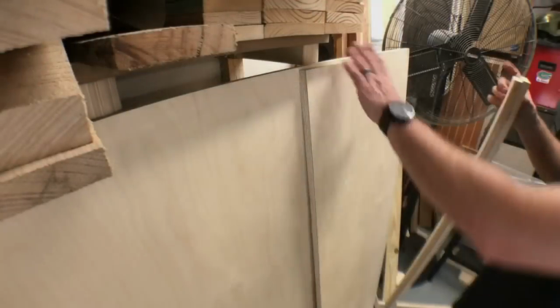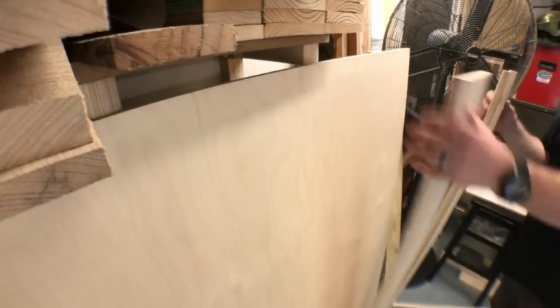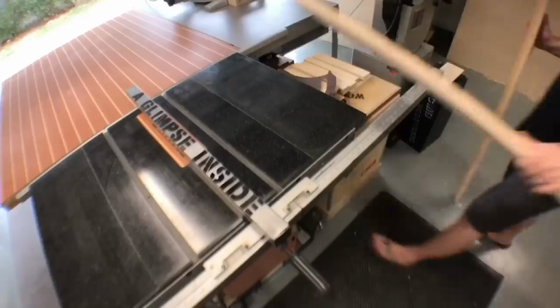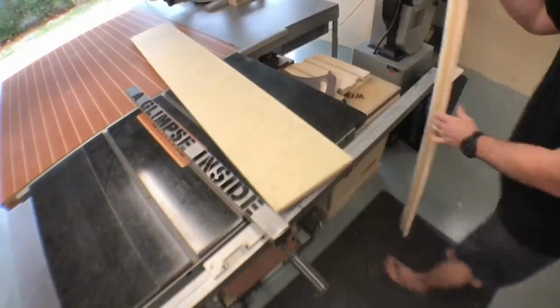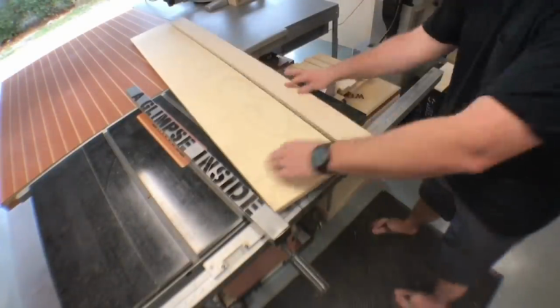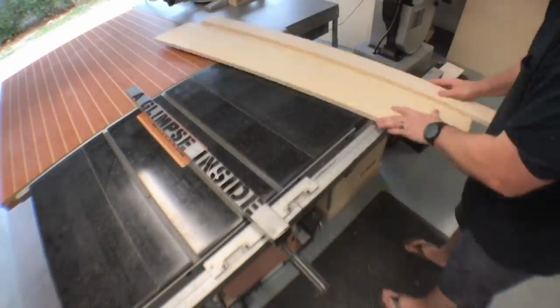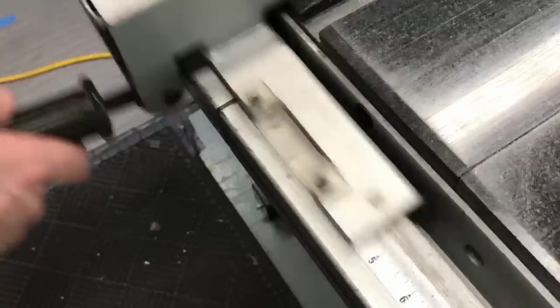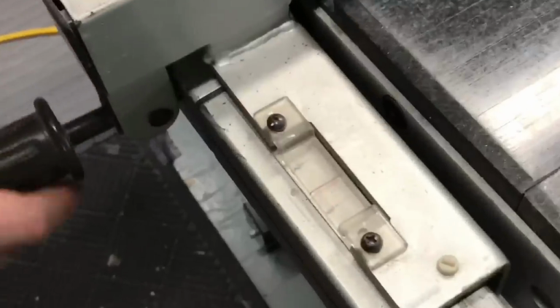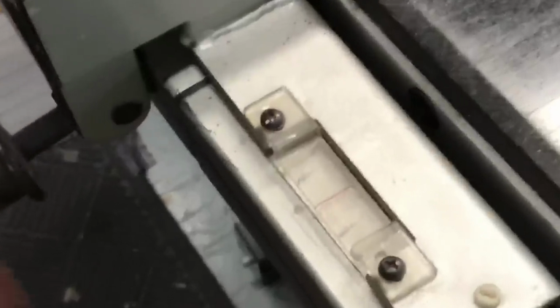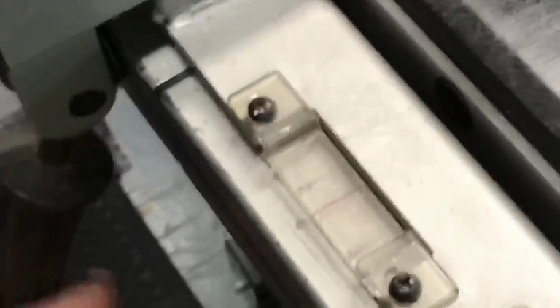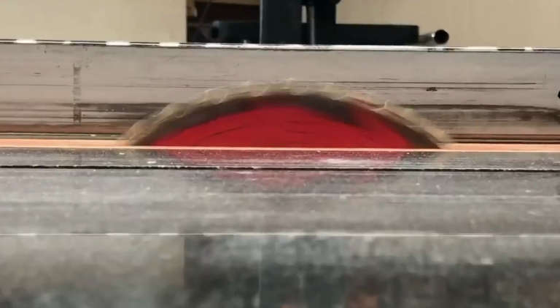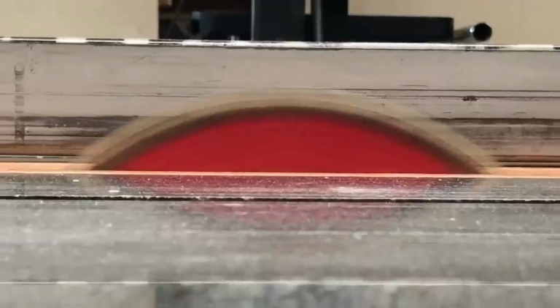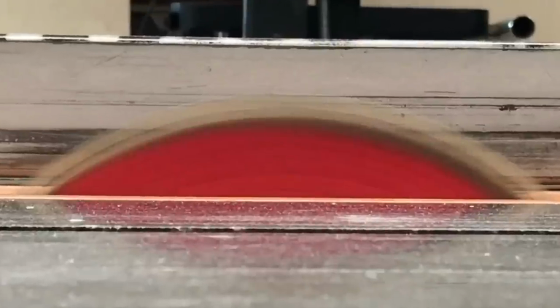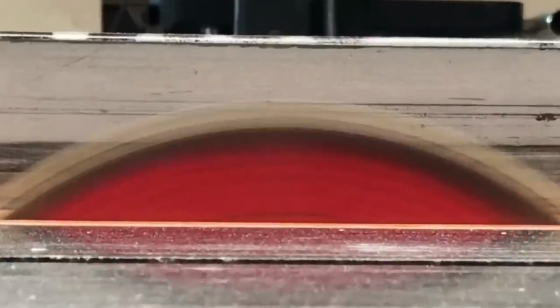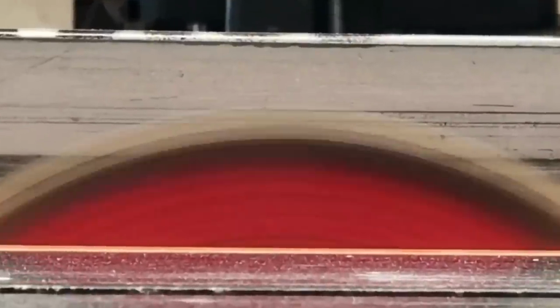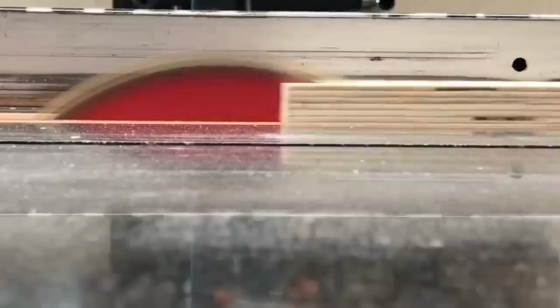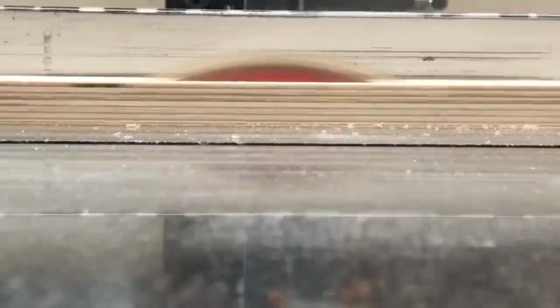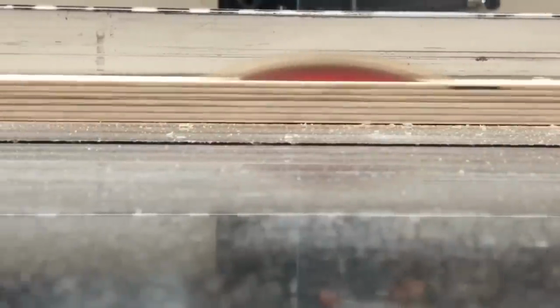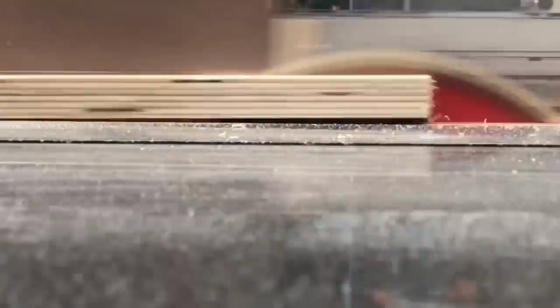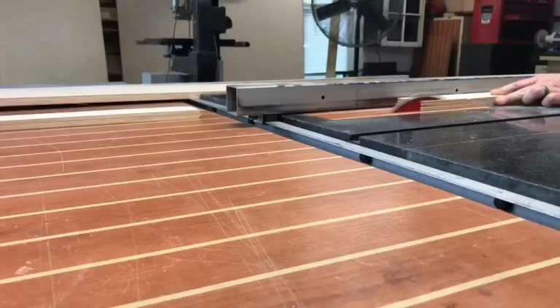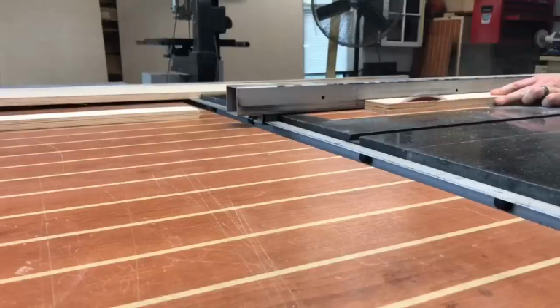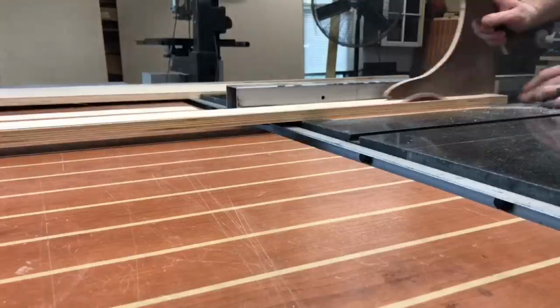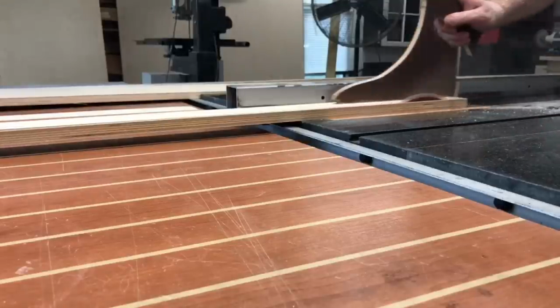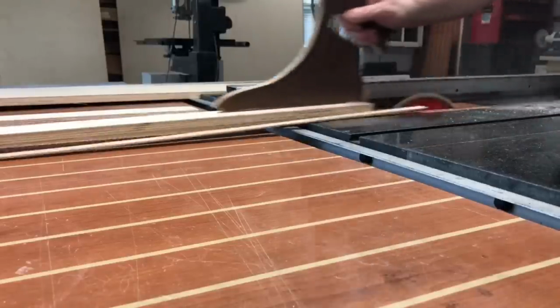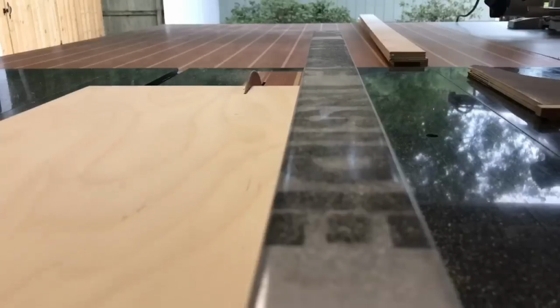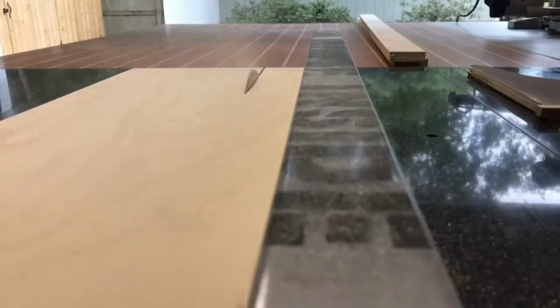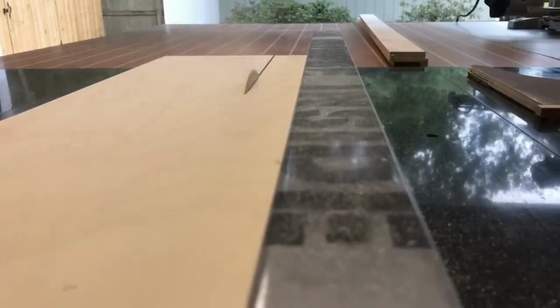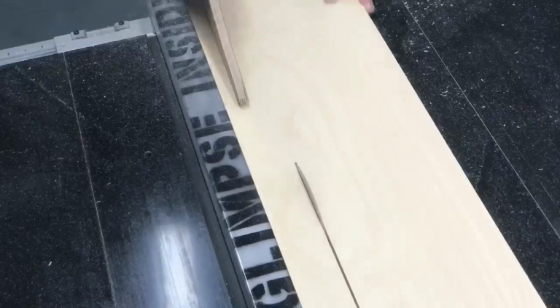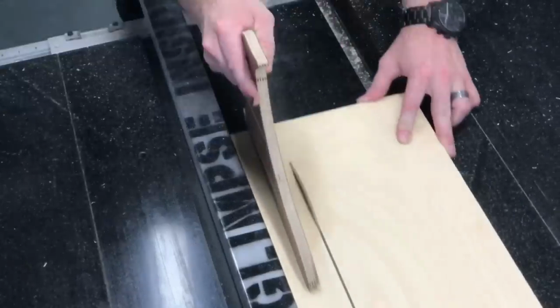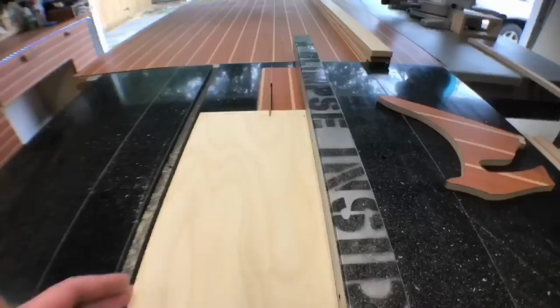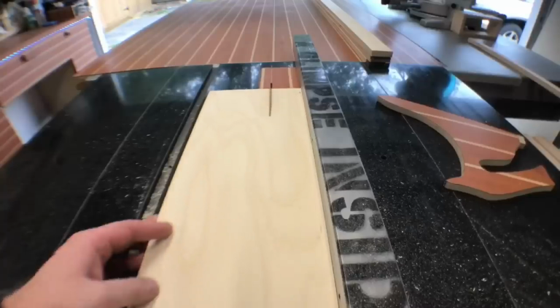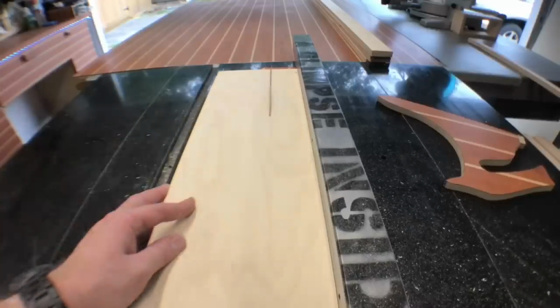Alright, let's get started. Thank you for joining me today. We're going to make these floating shelves out of primarily Baltic Birch plywood. This stock is three-quarters of an inch thick and I'm going to rip it down on the table saw into two-and-a-half-inch strips.